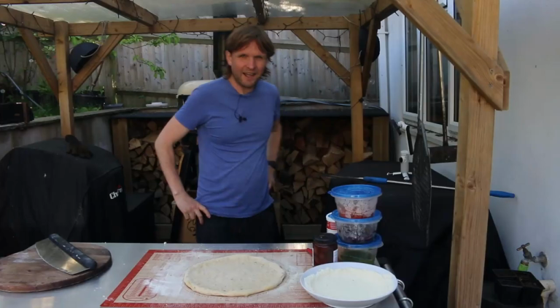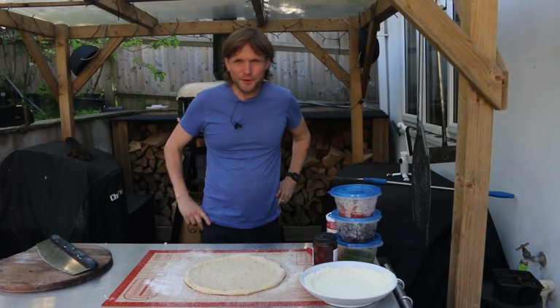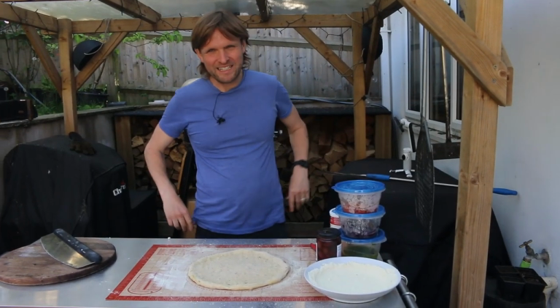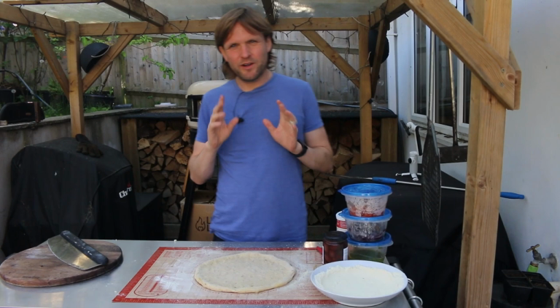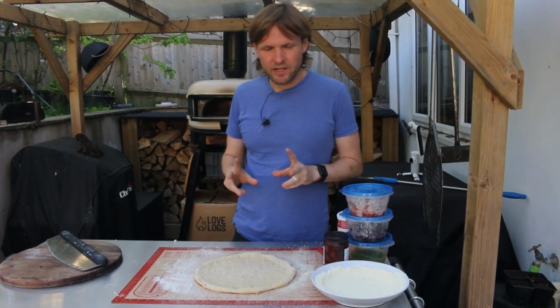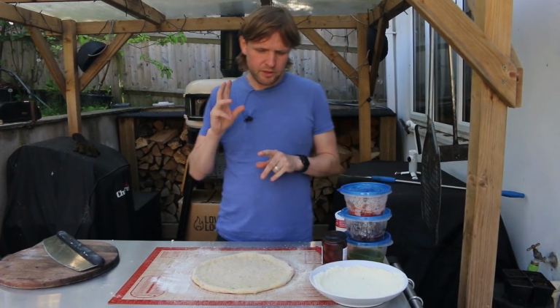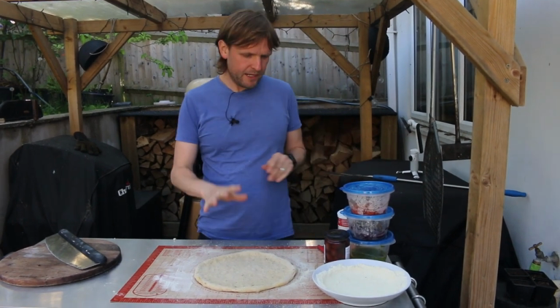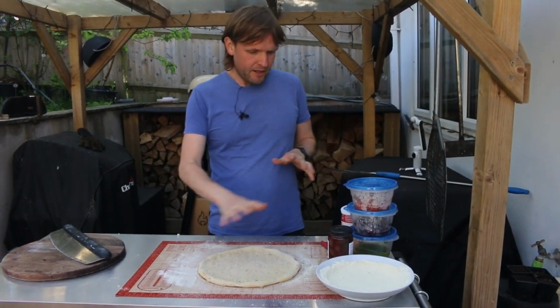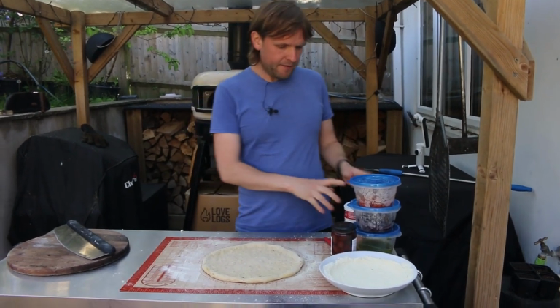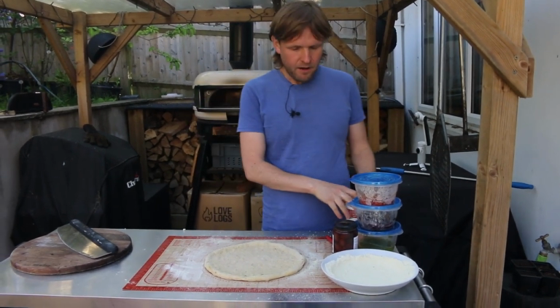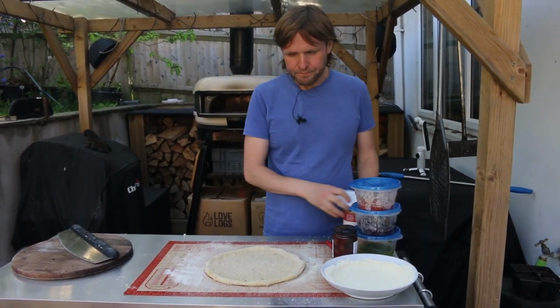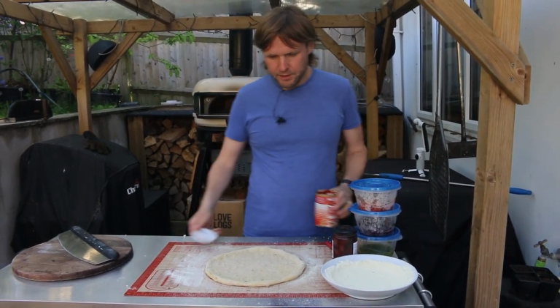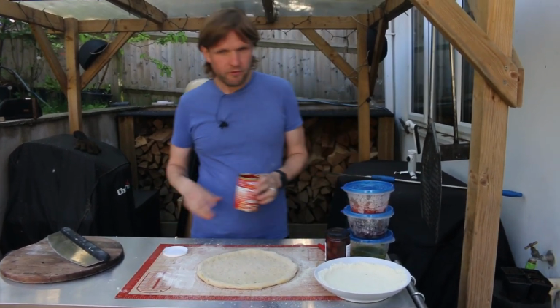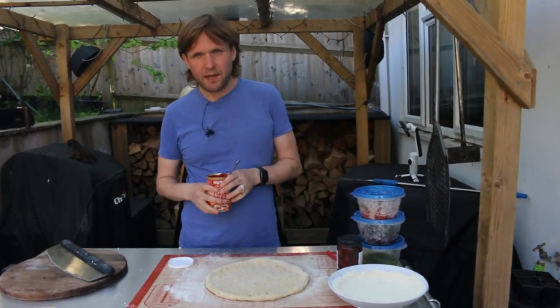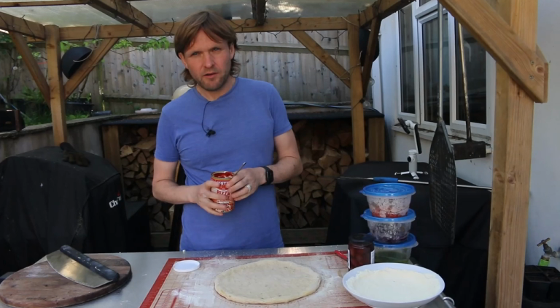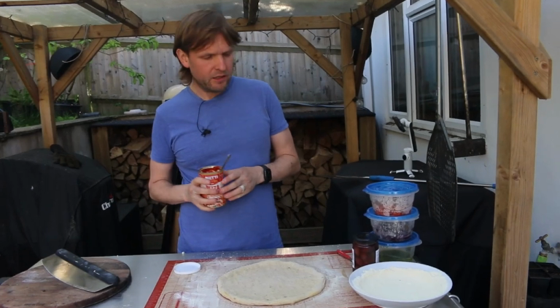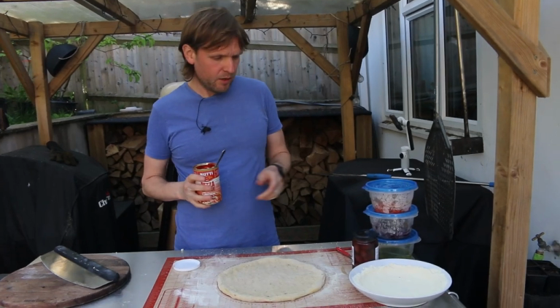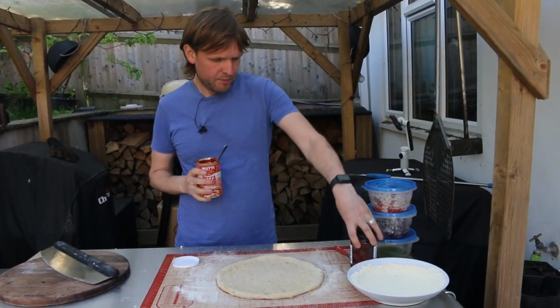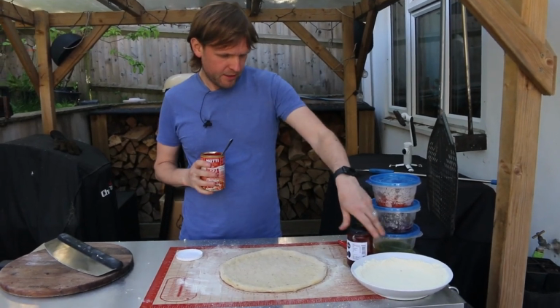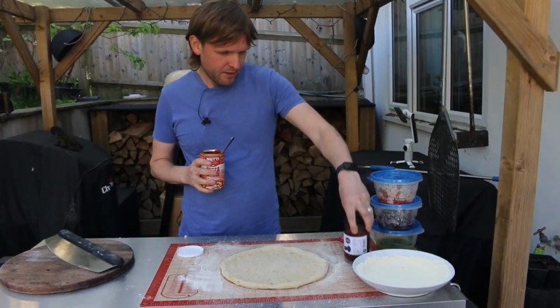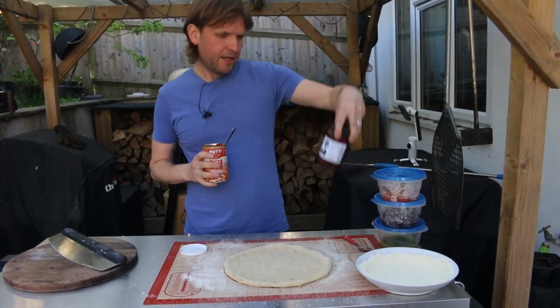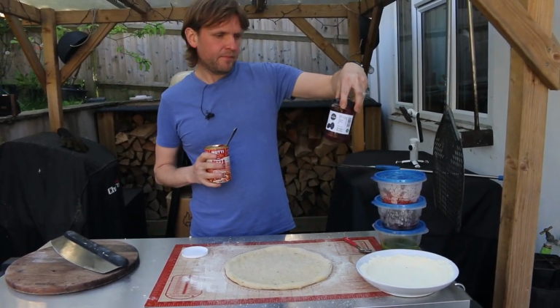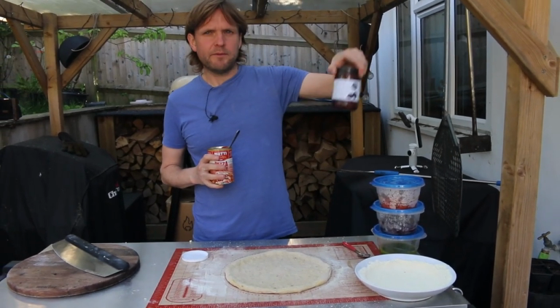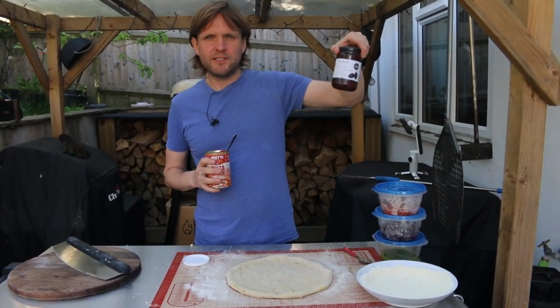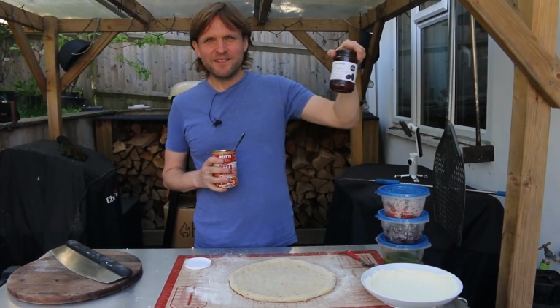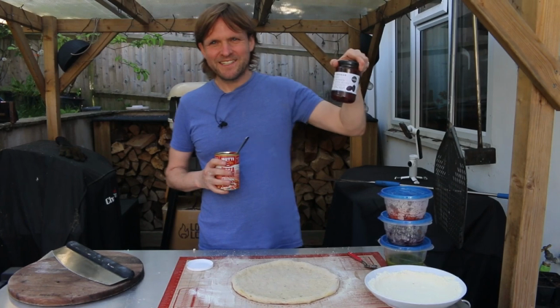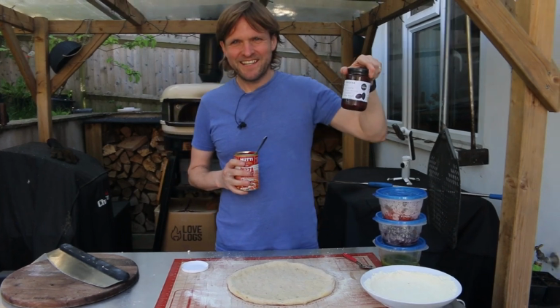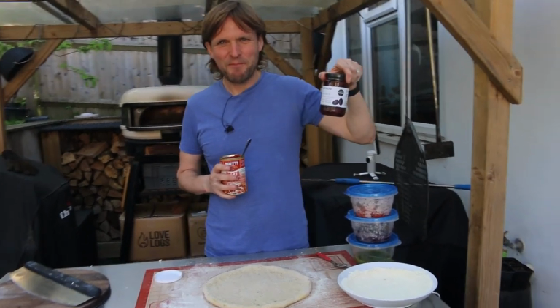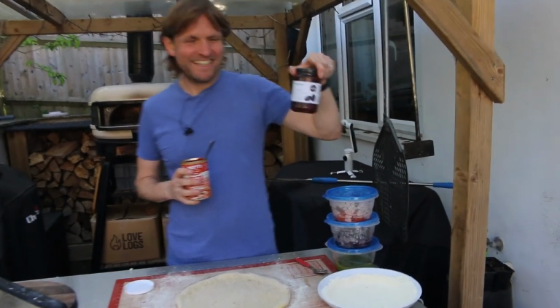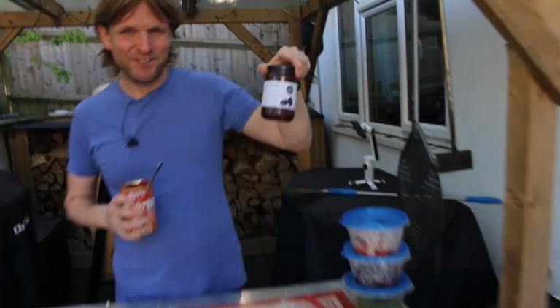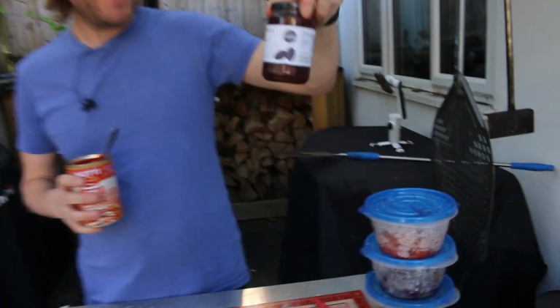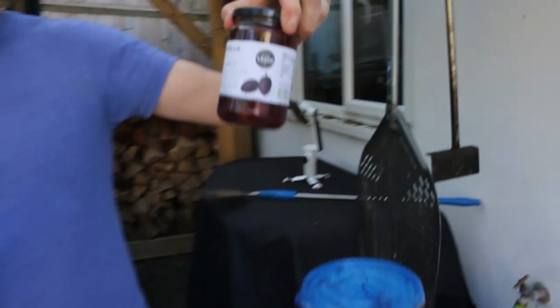Hi there, welcome back to the channel. In this video we're going to be making a pizza with red pepper, red onion, and we're going to be using Kalamata pitted olives.